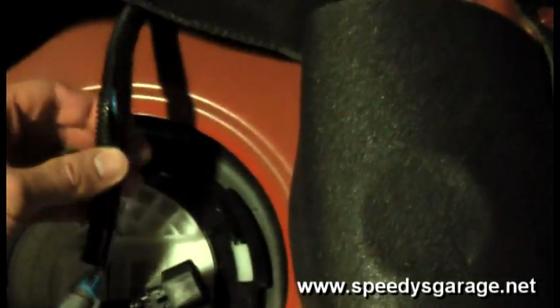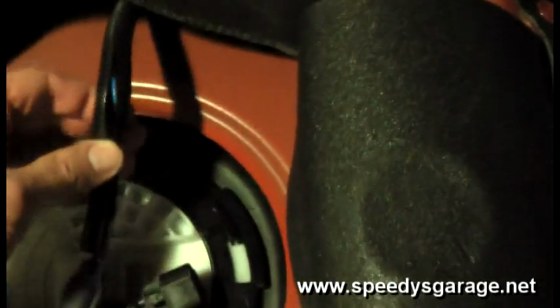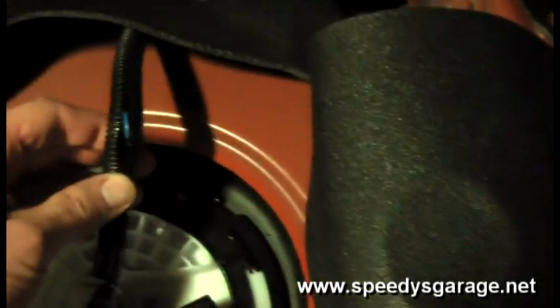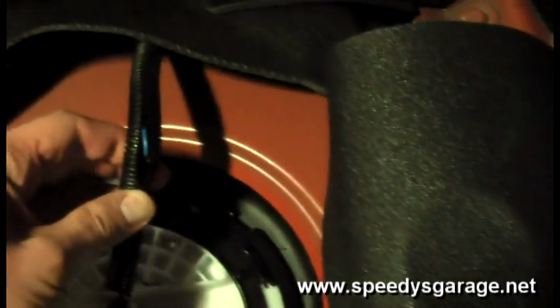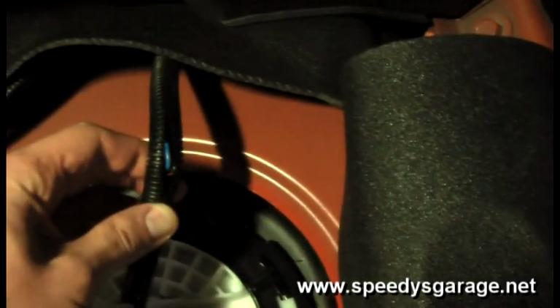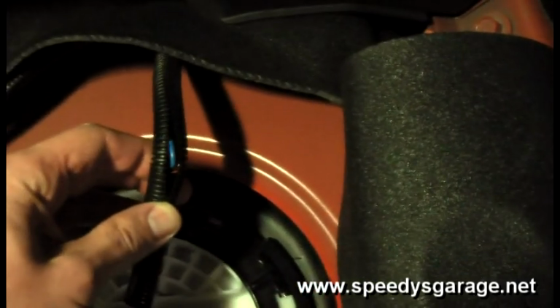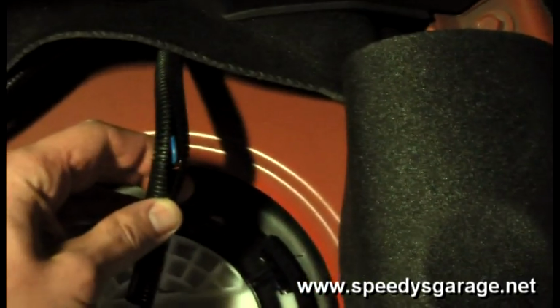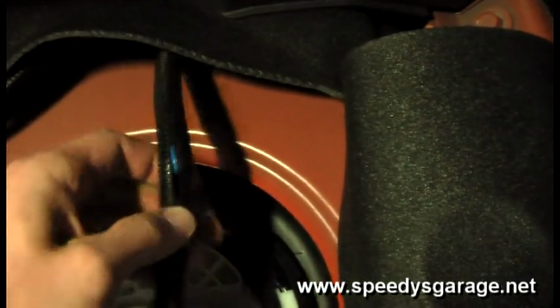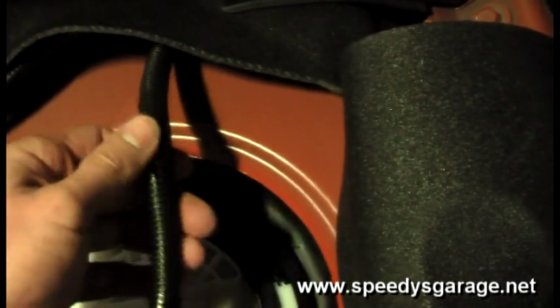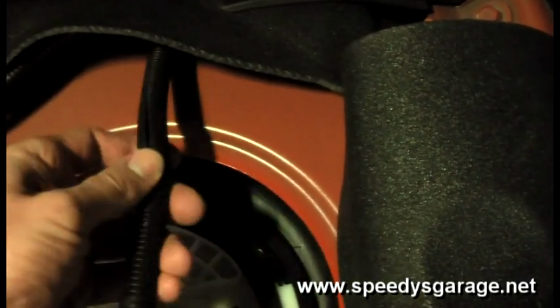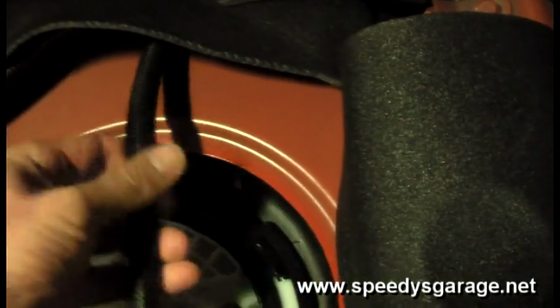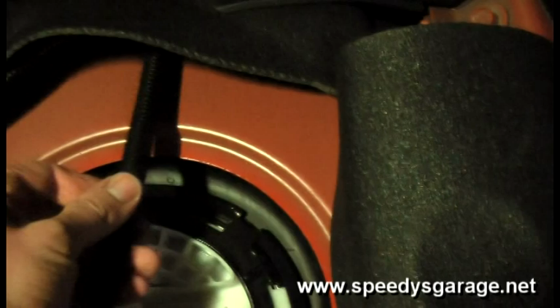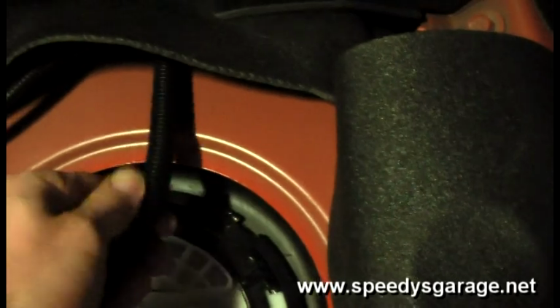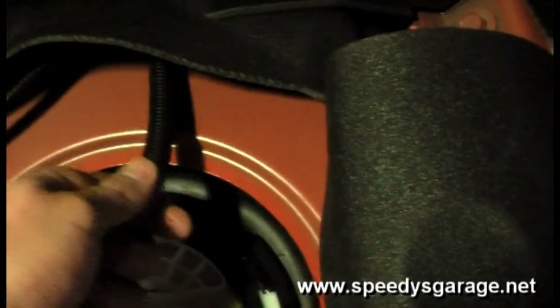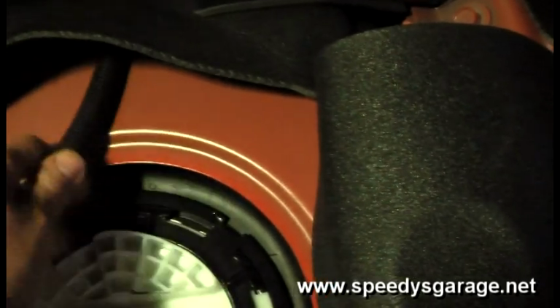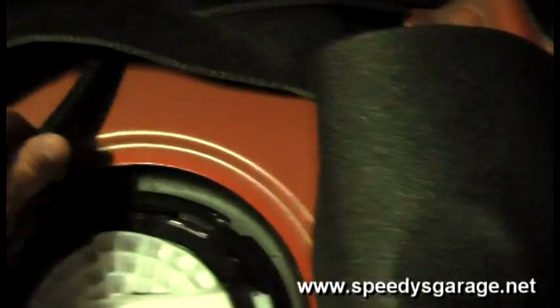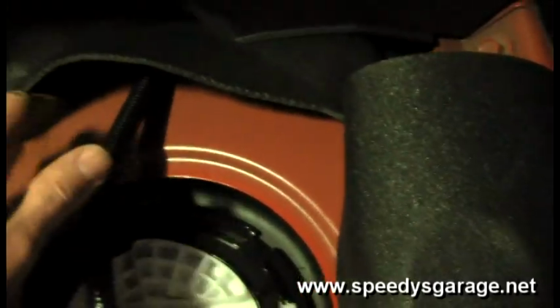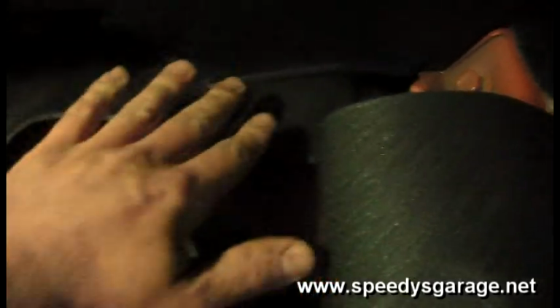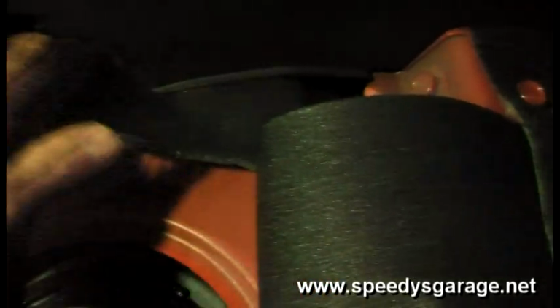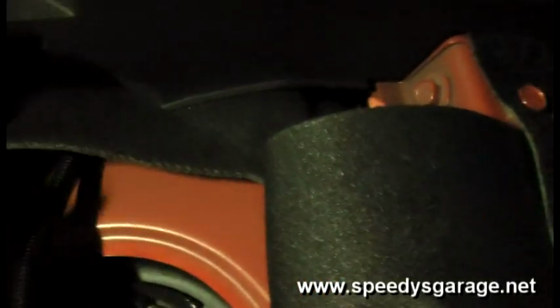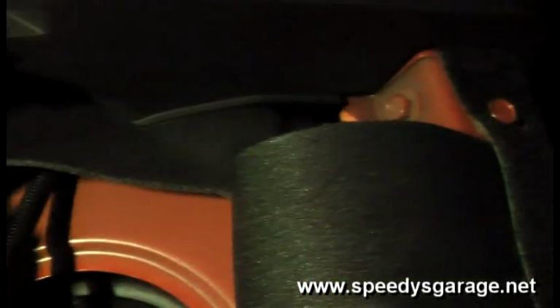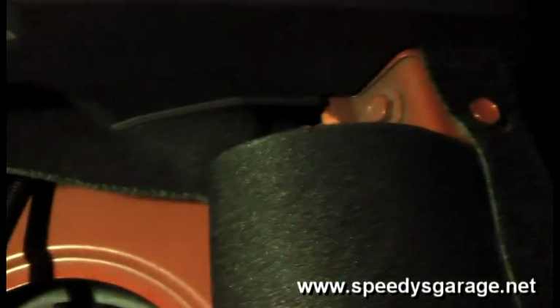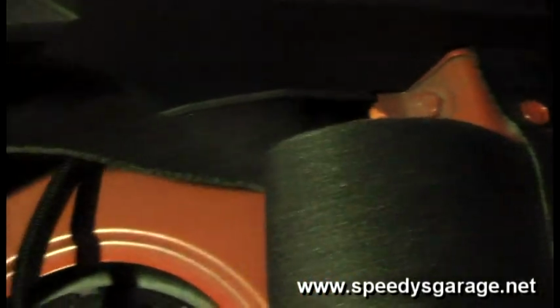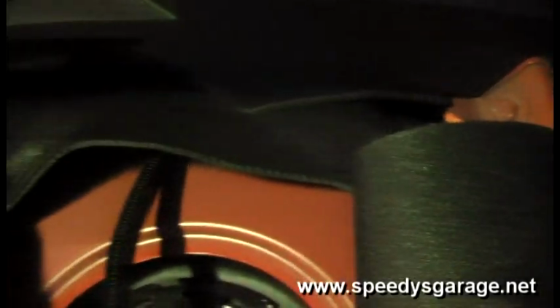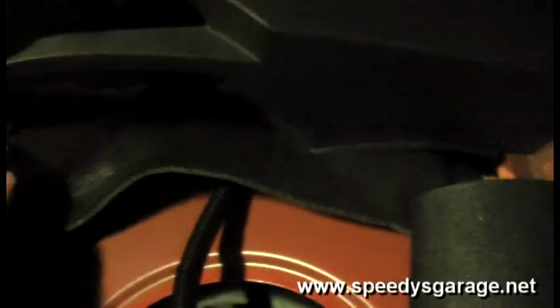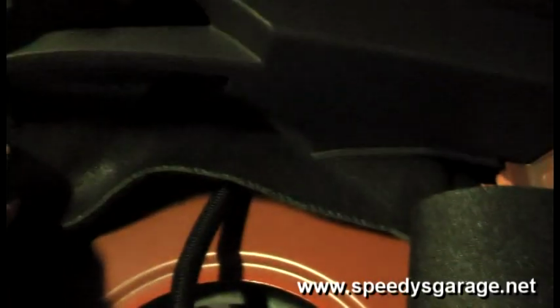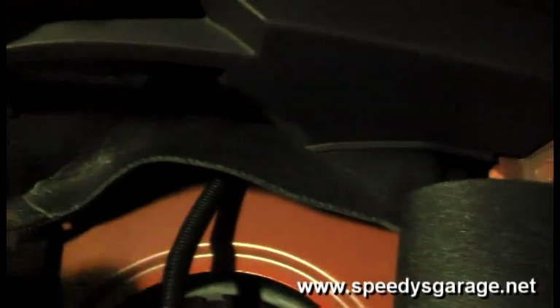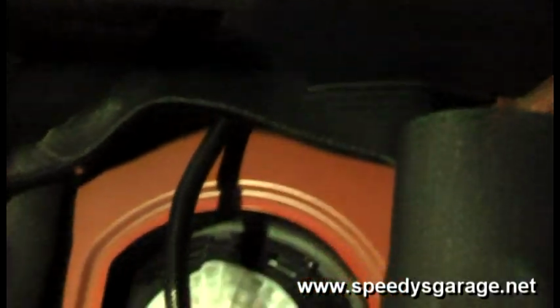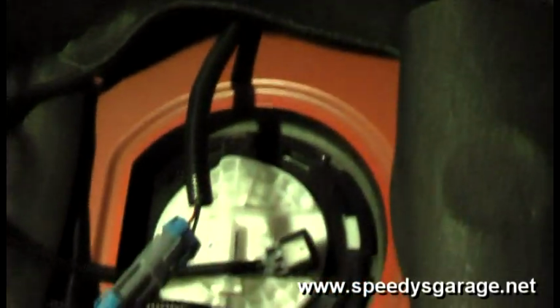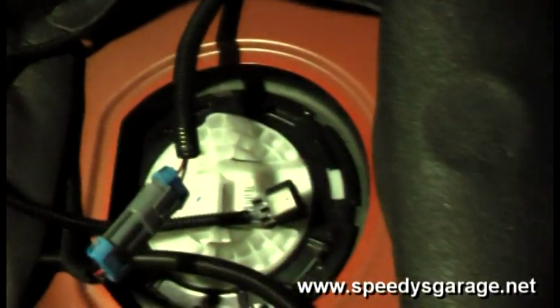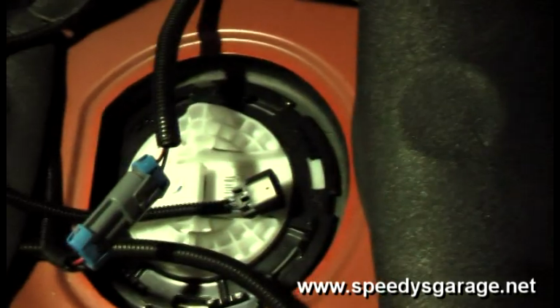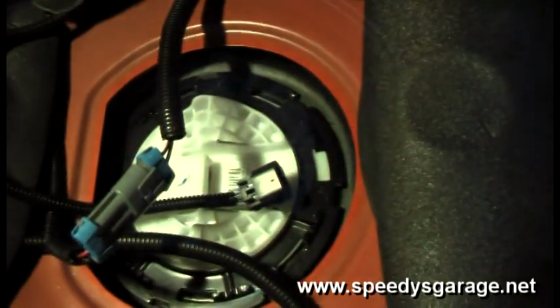The wiring is bundled inside the corrugated cover and I'll tuck it all under the armrest where it will be hidden. Then we'll move on to the fuel hat.